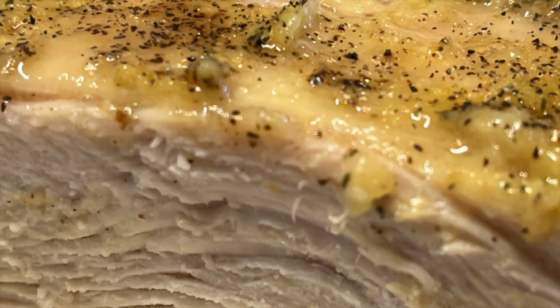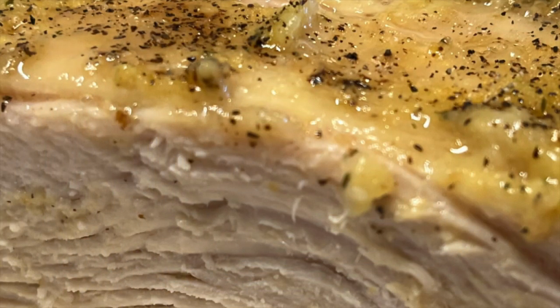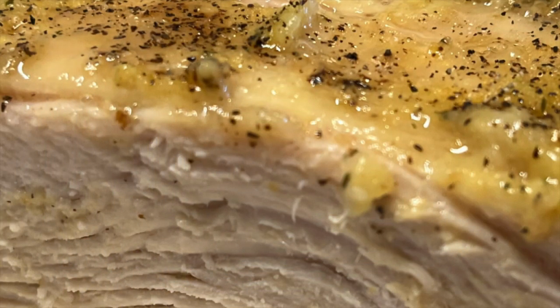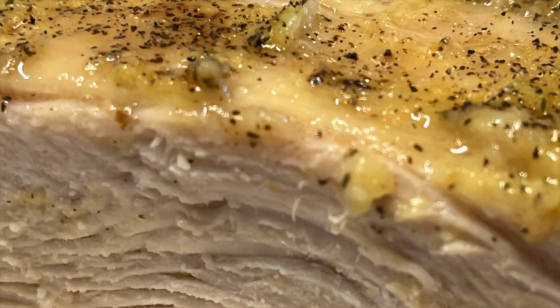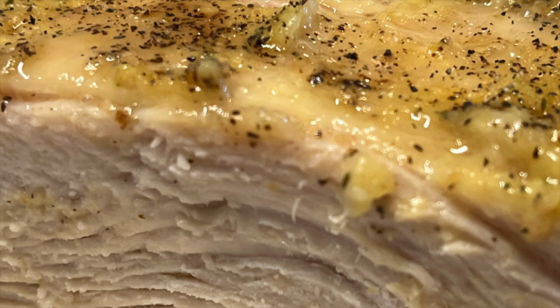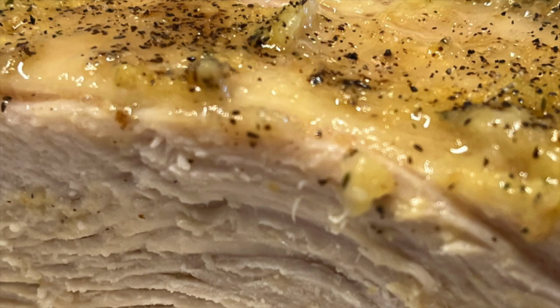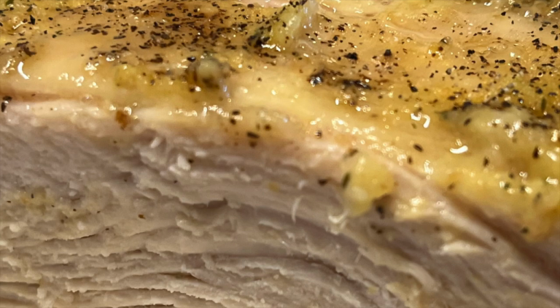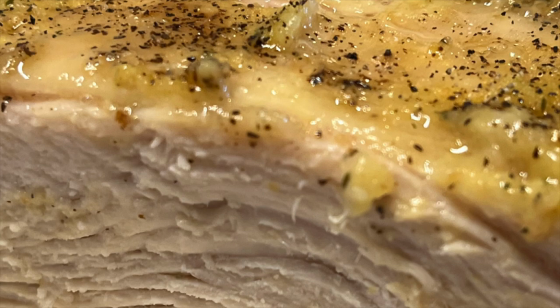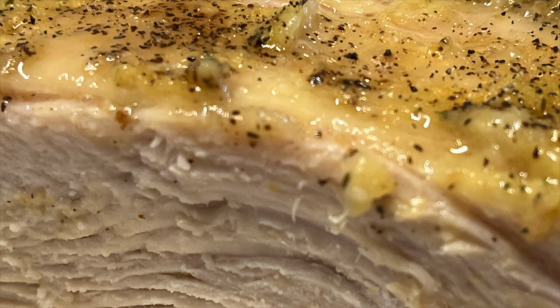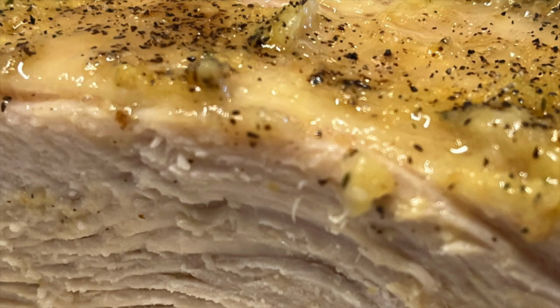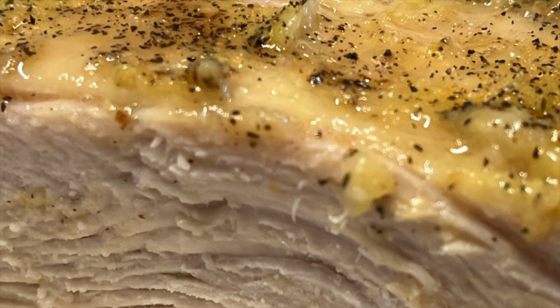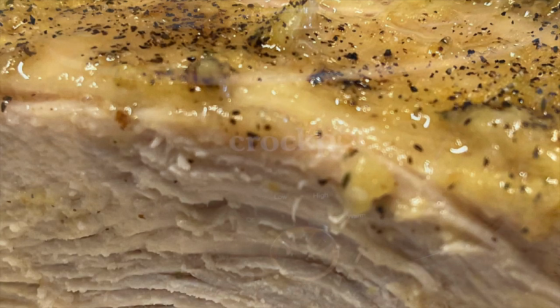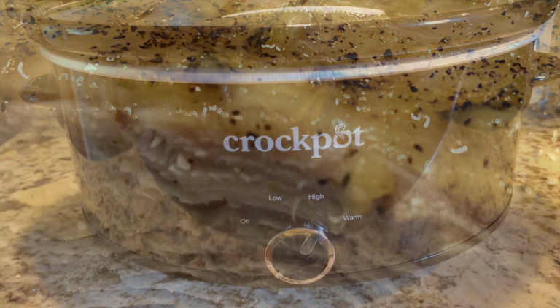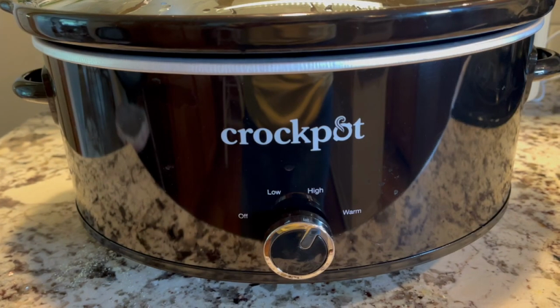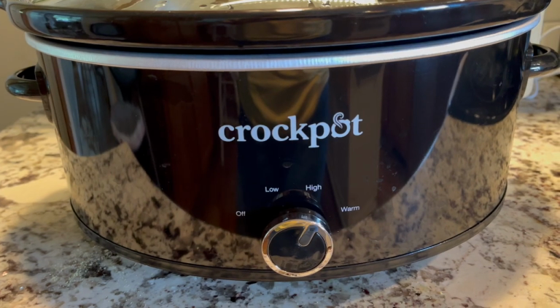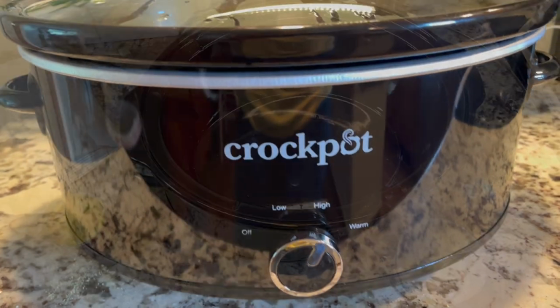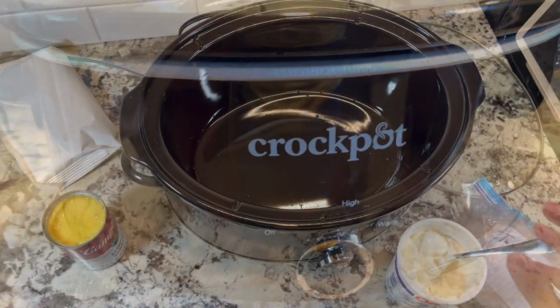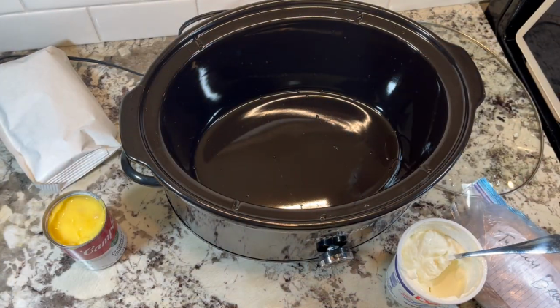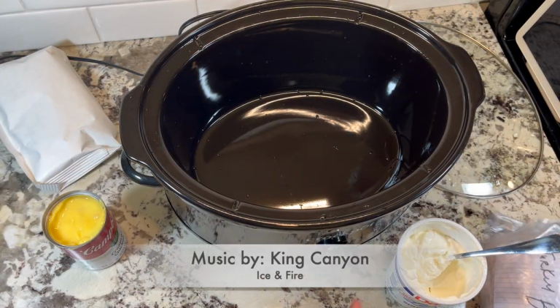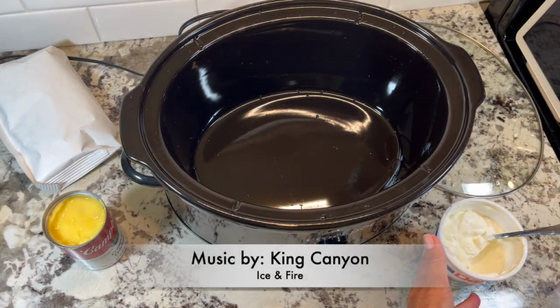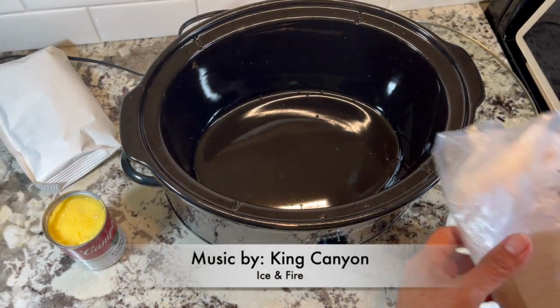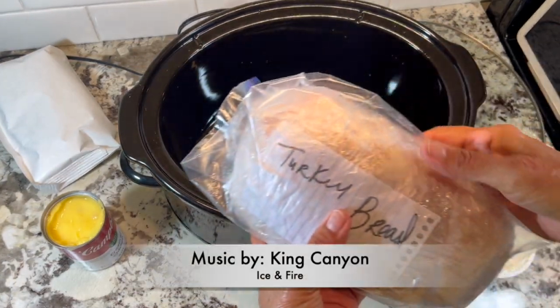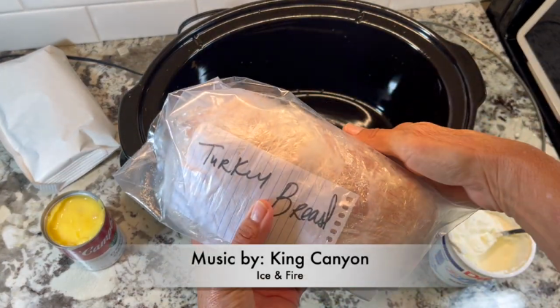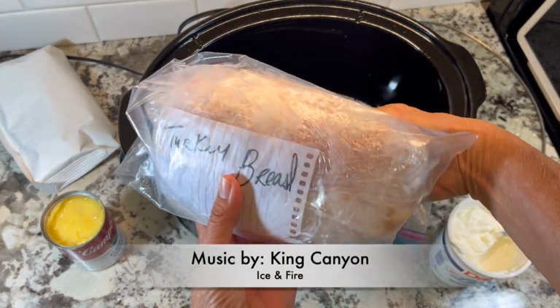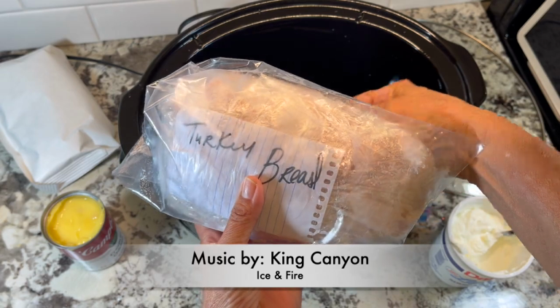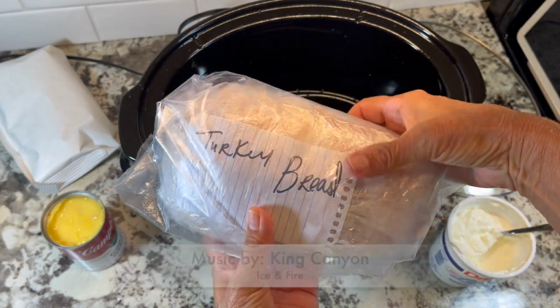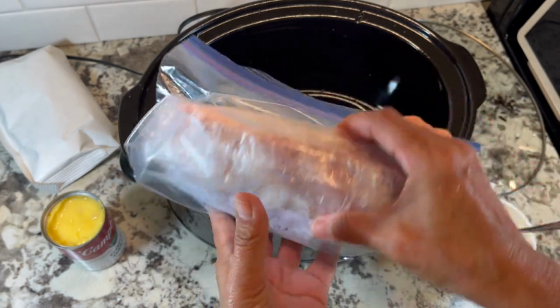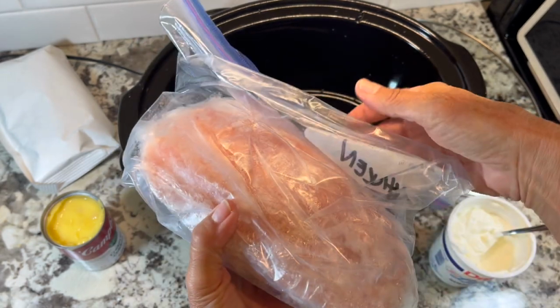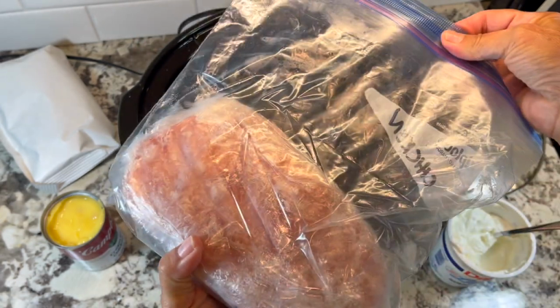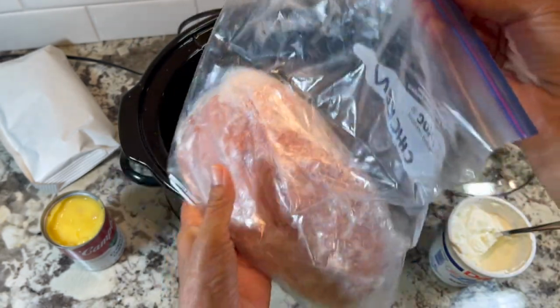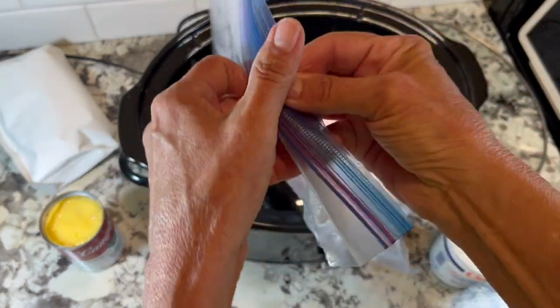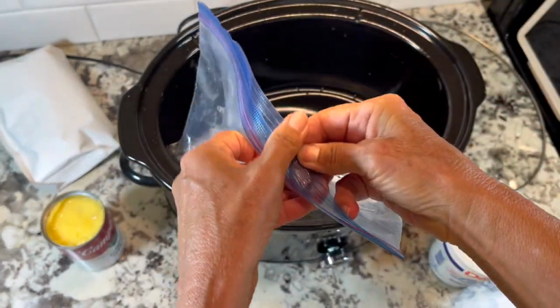This is a great crock pot recipe. It's so easy. If you're going to be gone for the day, just take a turkey breast and put it in your crock pot. I left mine for about four hours, but you could go up to eight hours on low.